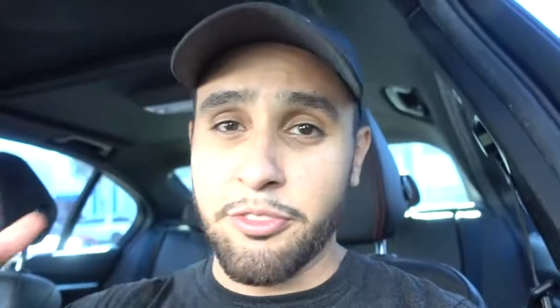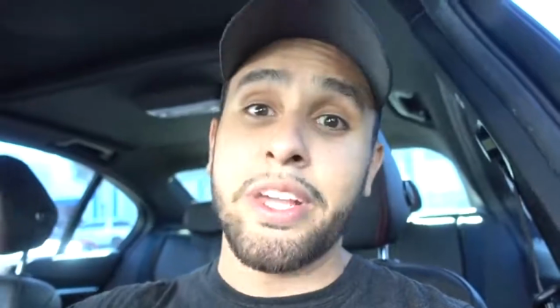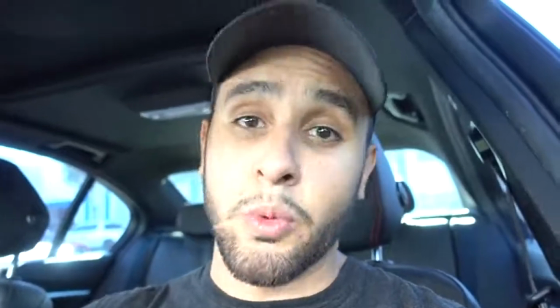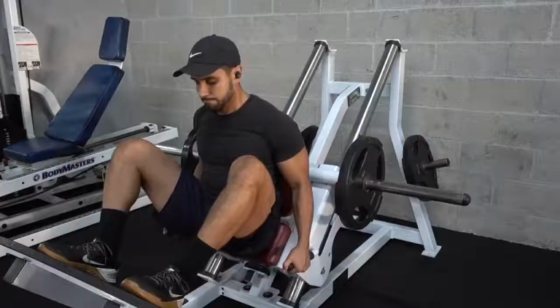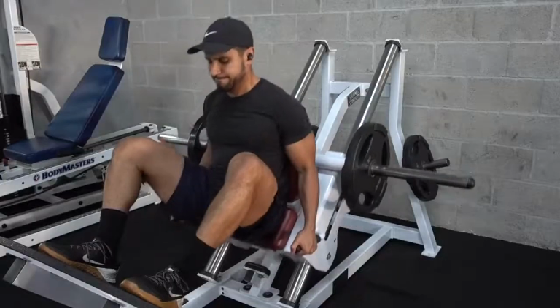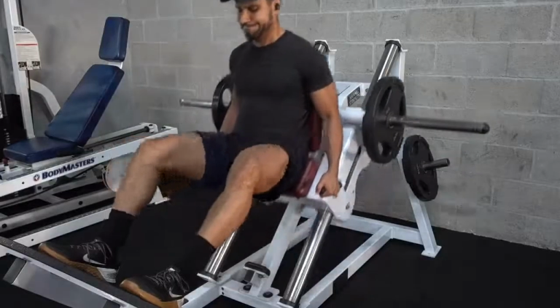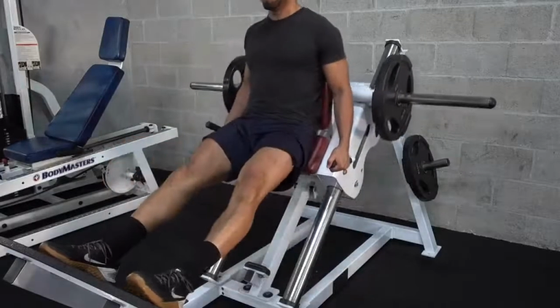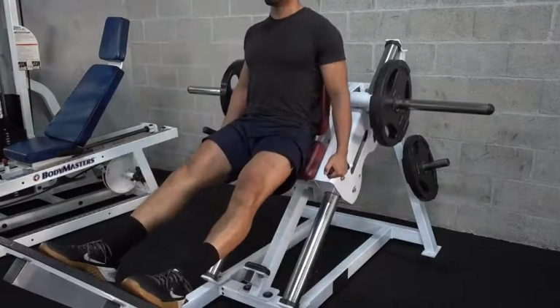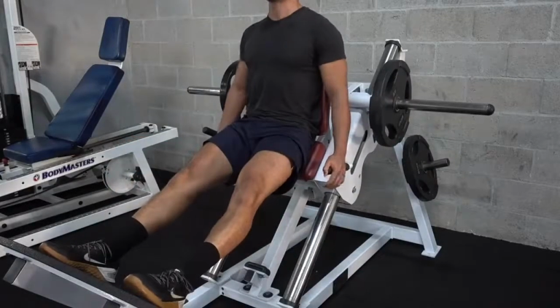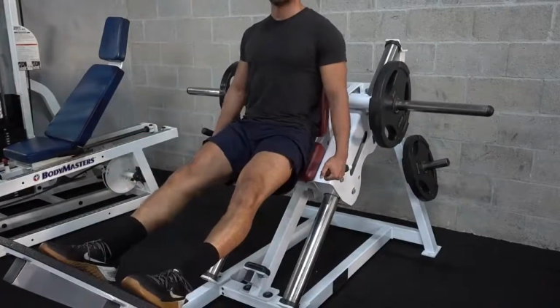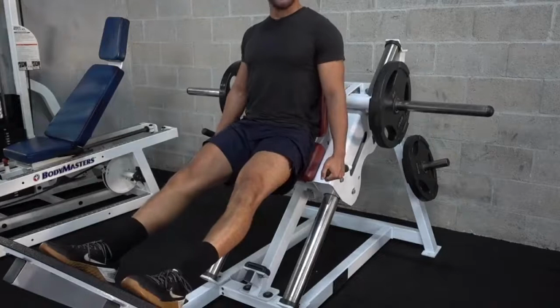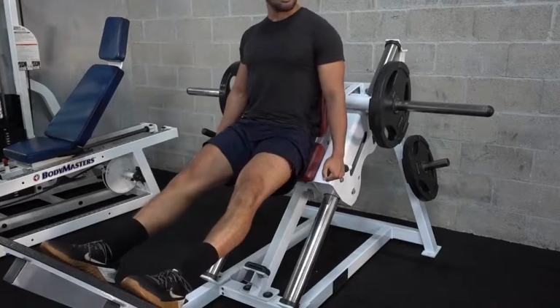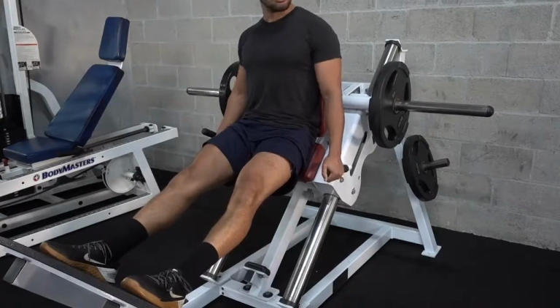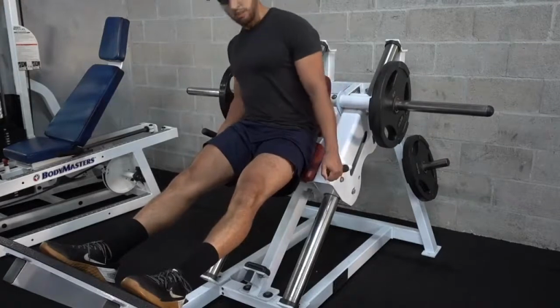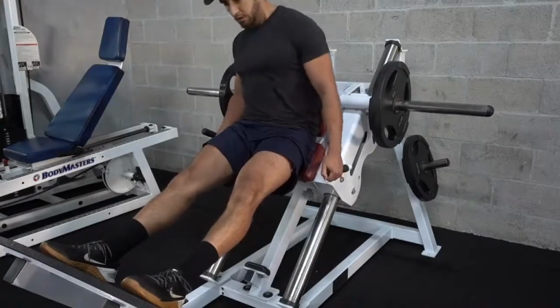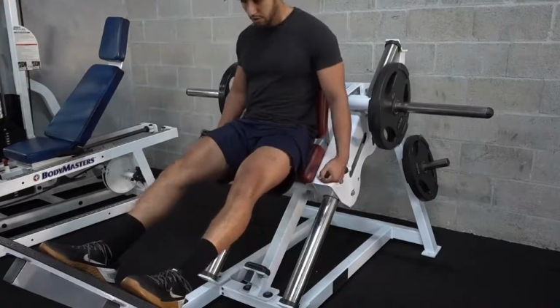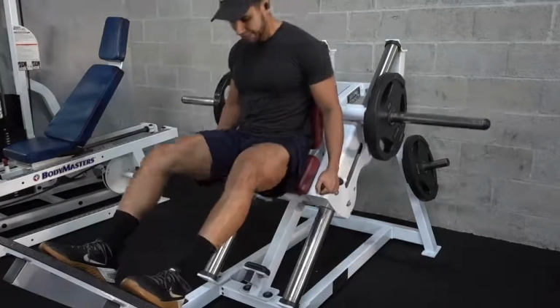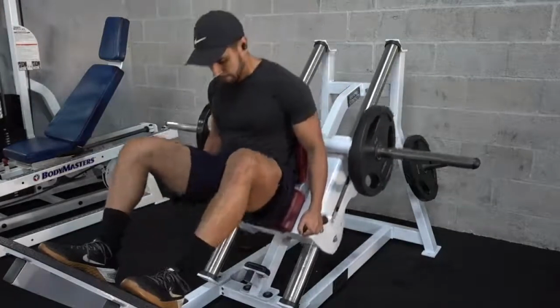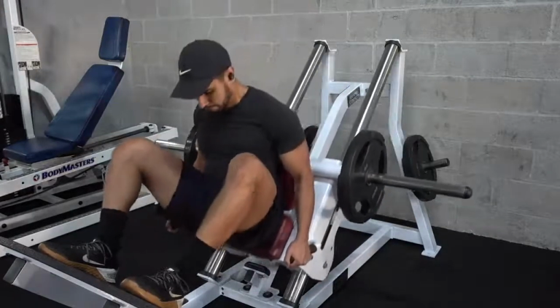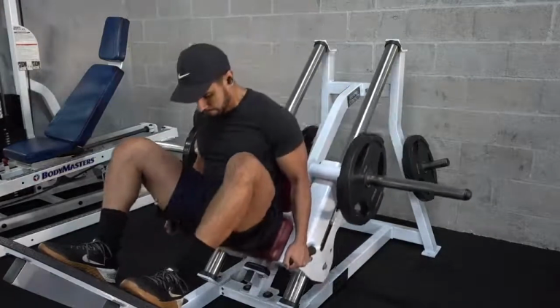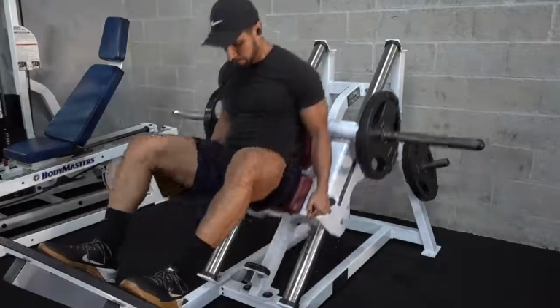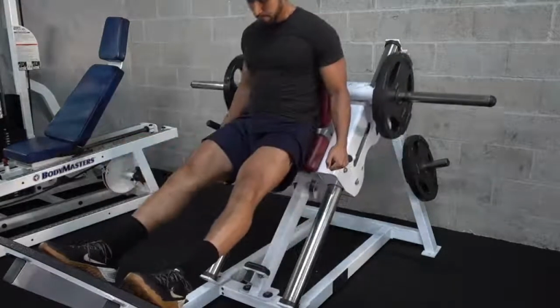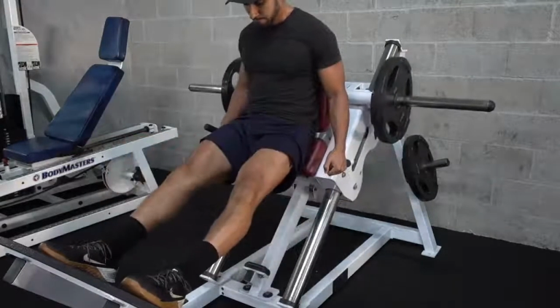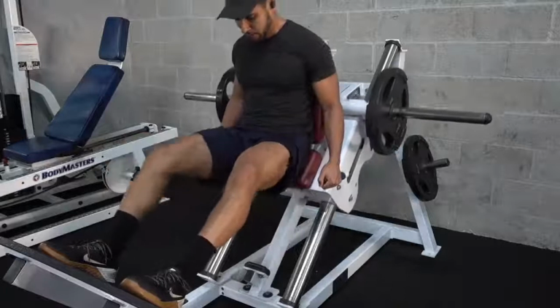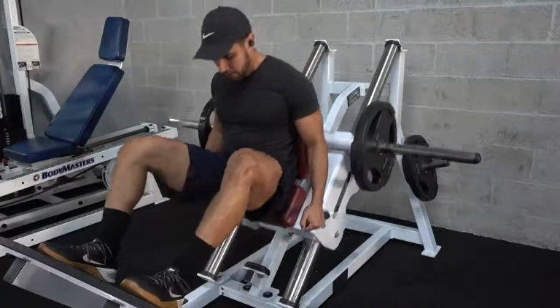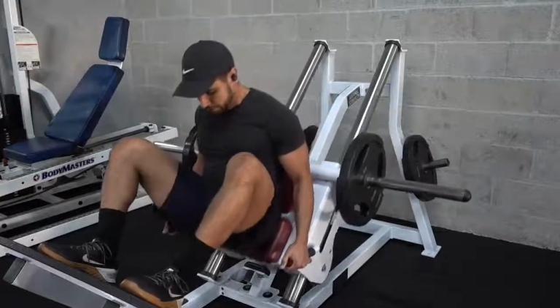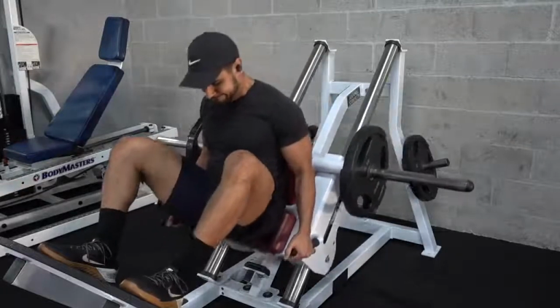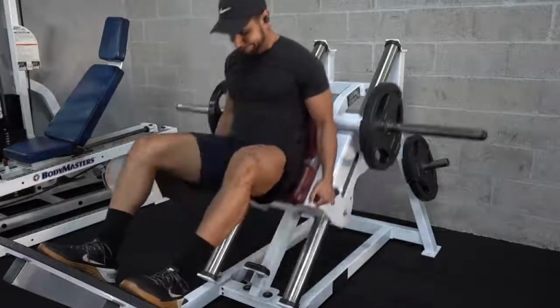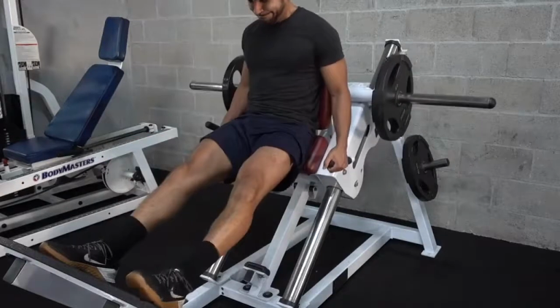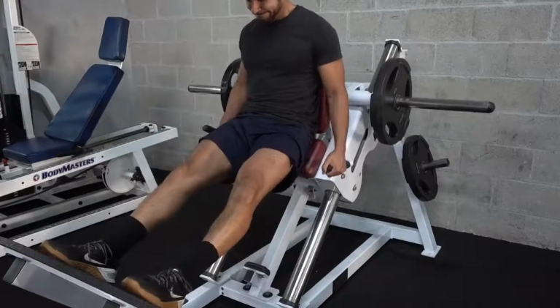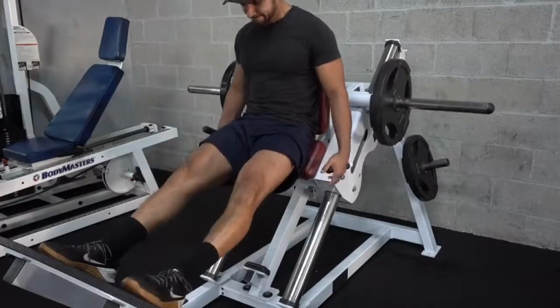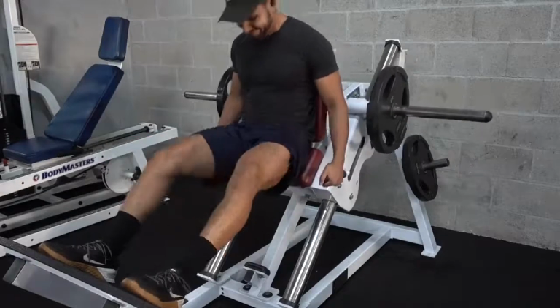The first exercise I did was a seated hack squat for three sets of 15. I went pretty light, so I was able to do much more reps, but I didn't go to failure — very important.